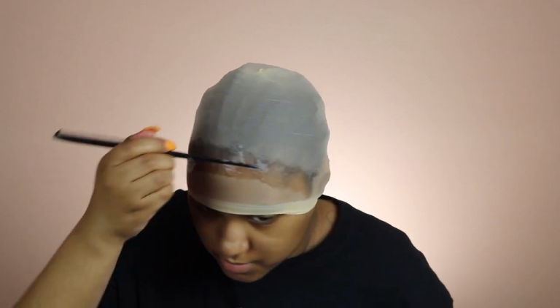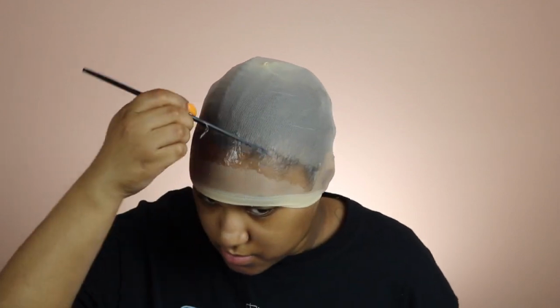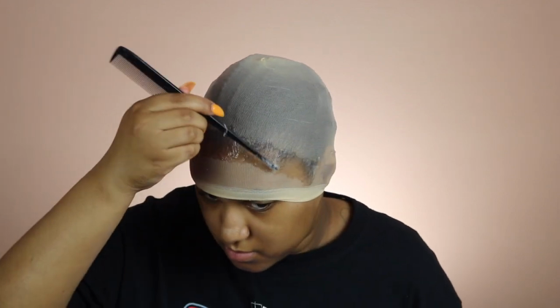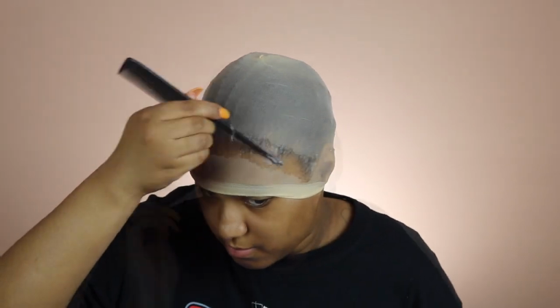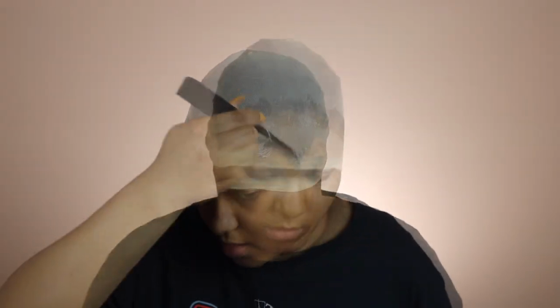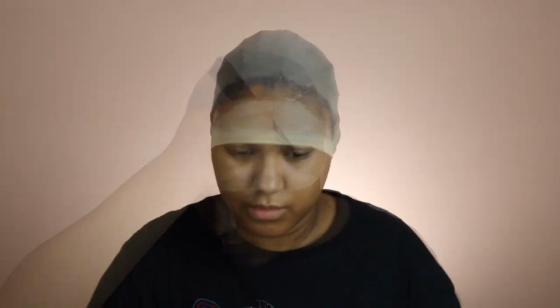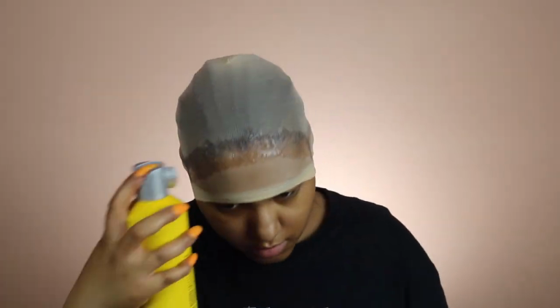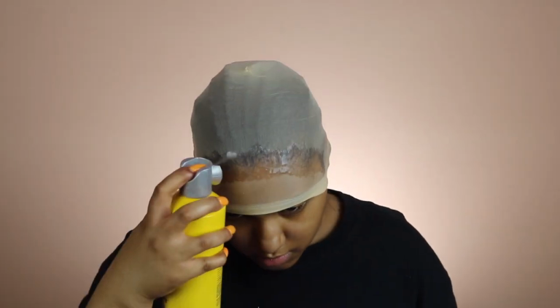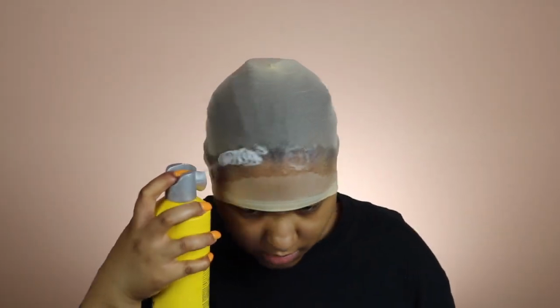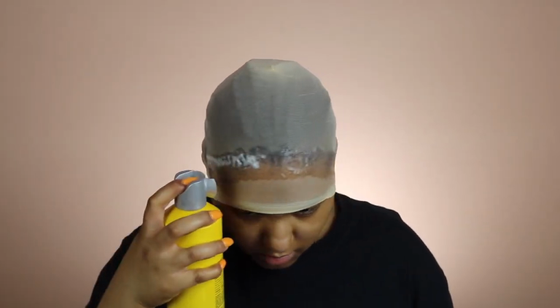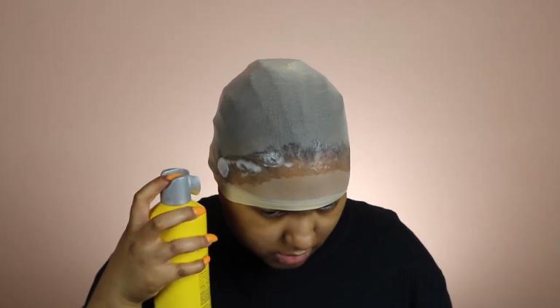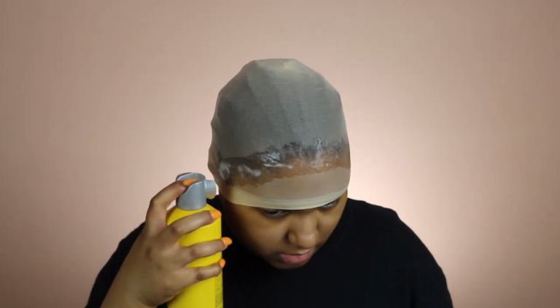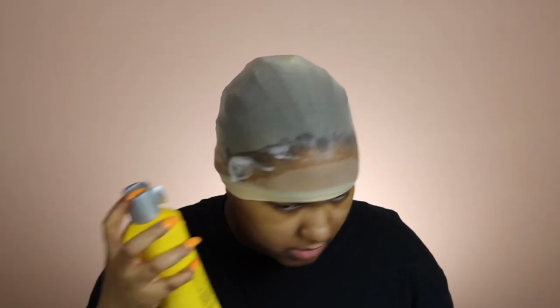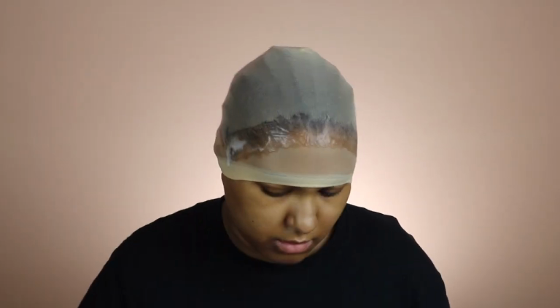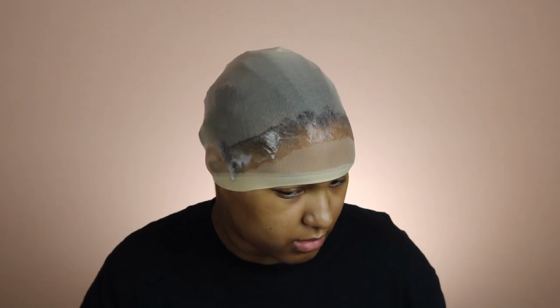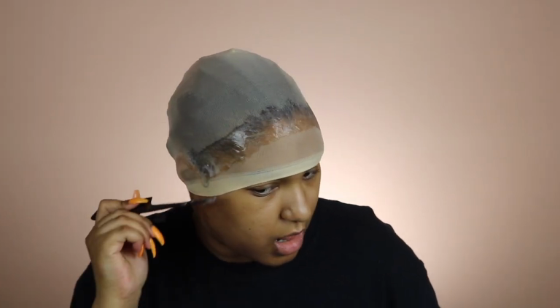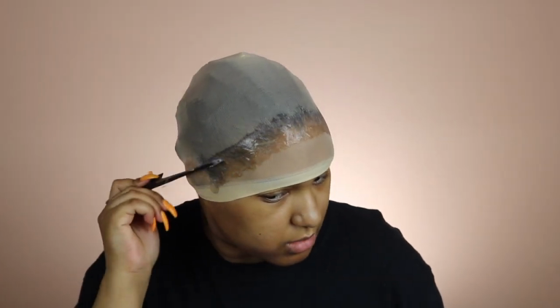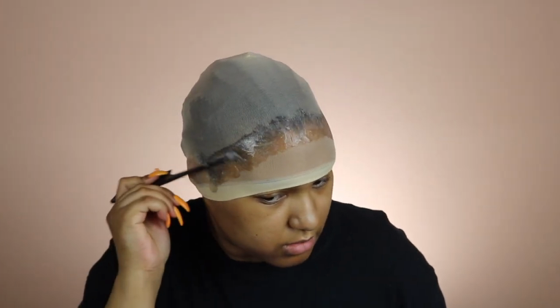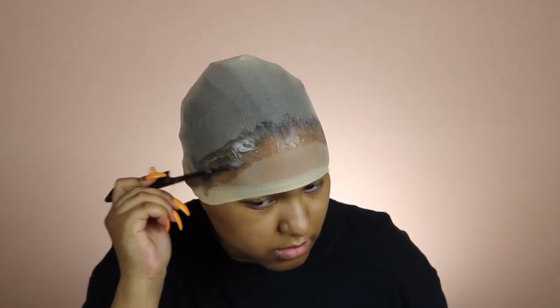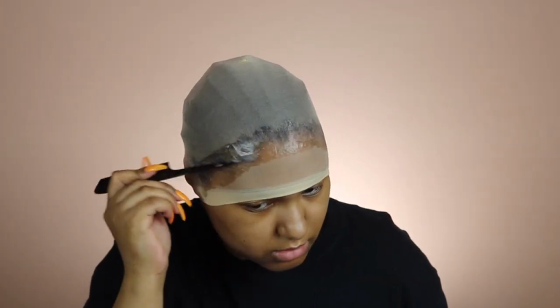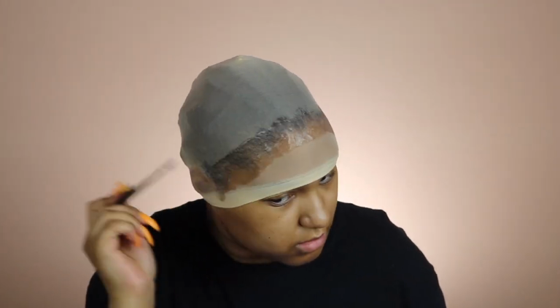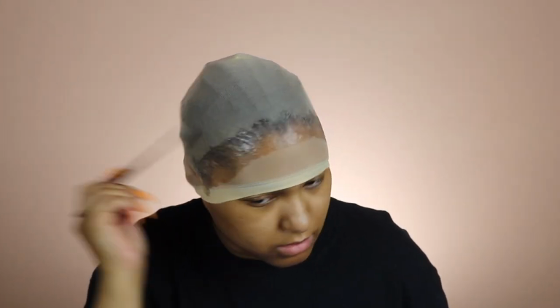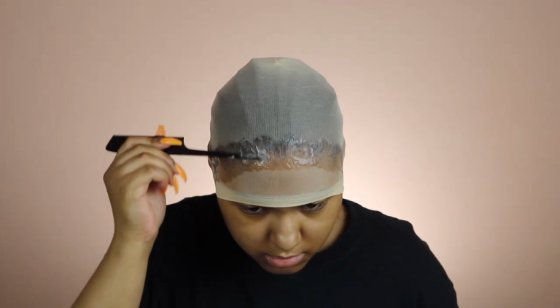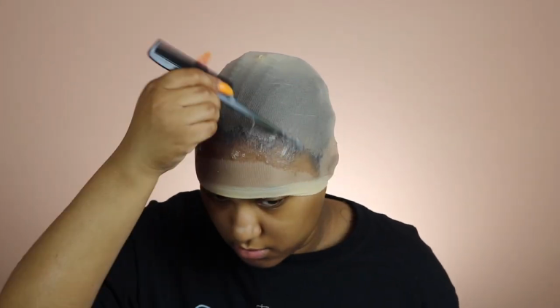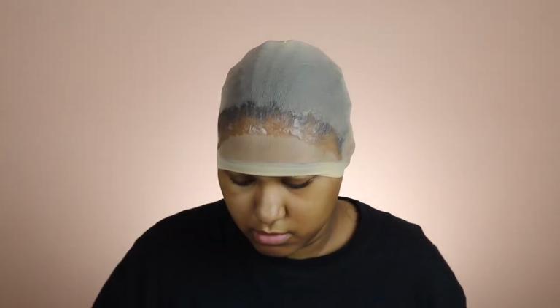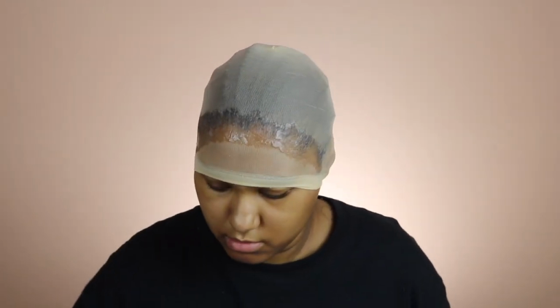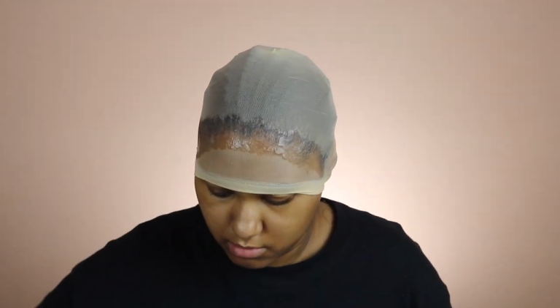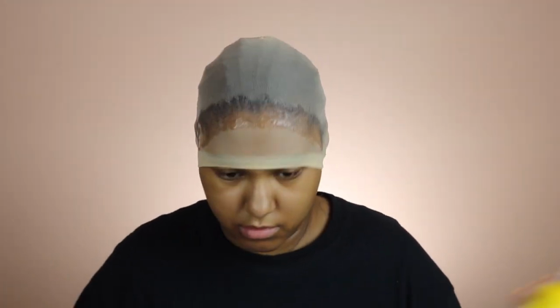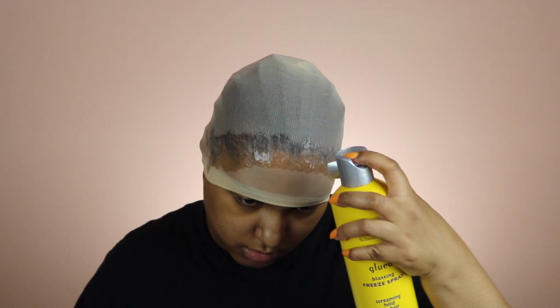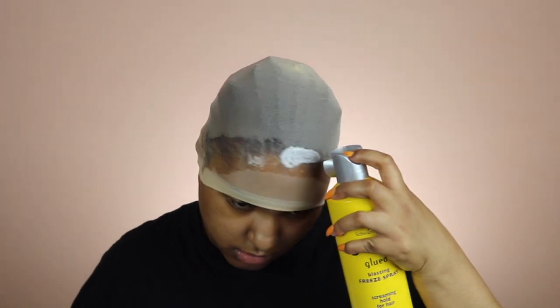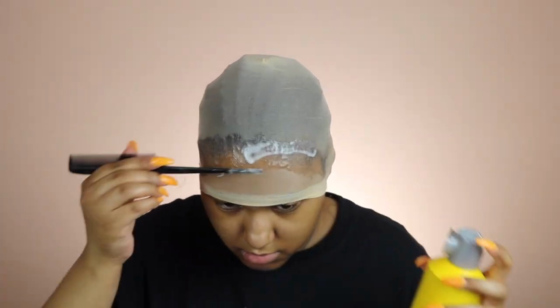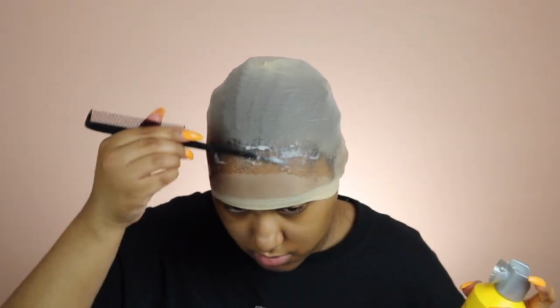After I made sure the gel was evenly distributed, I took the freeze spray and started spraying everywhere I put the gel, then I used my rat tail comb to evenly distribute that over top of the gel.